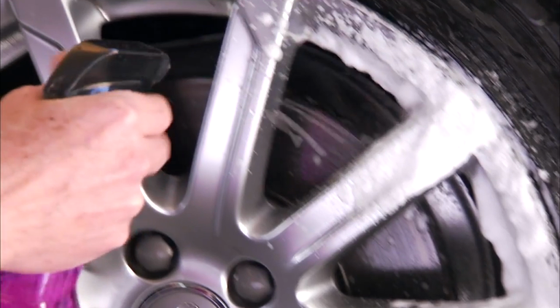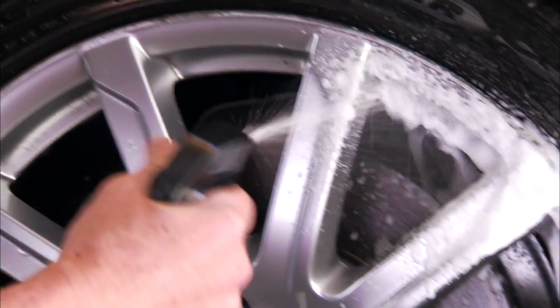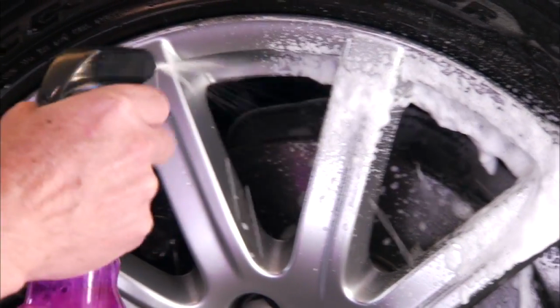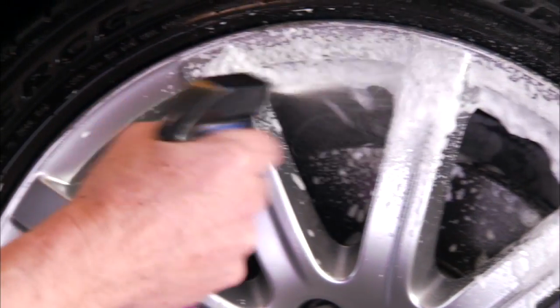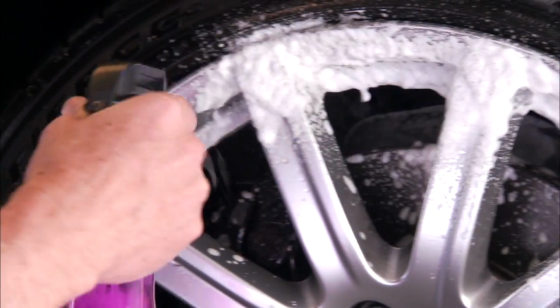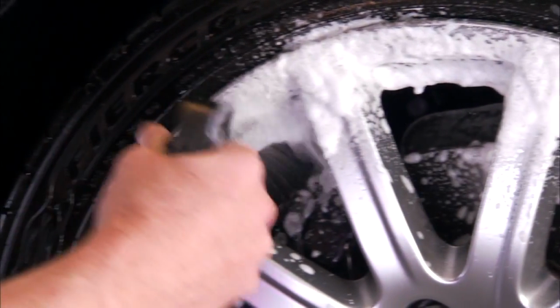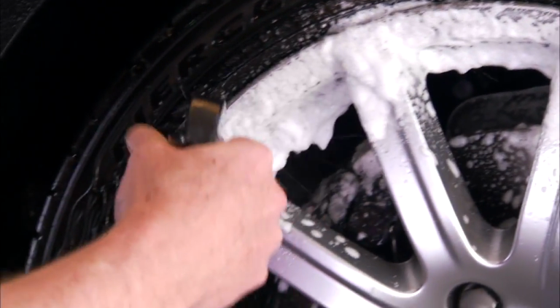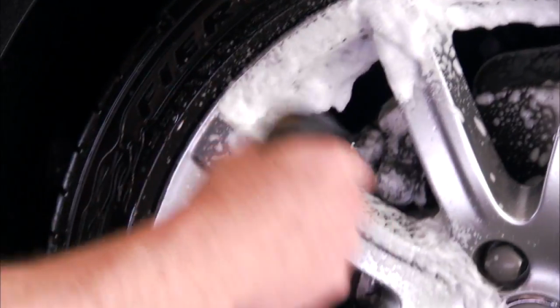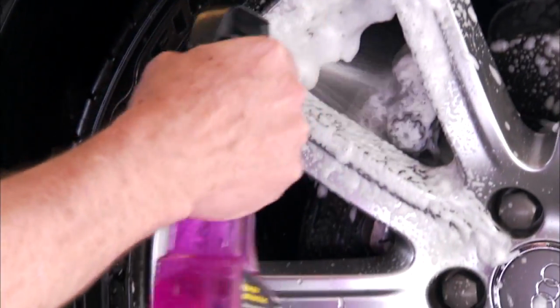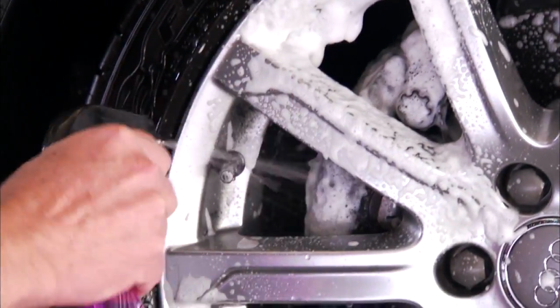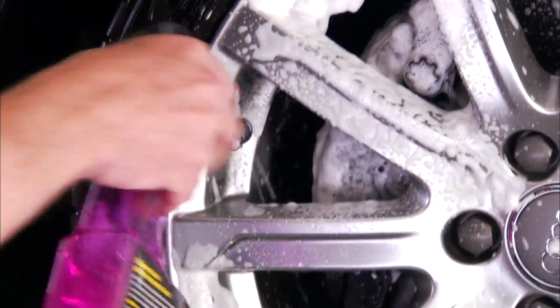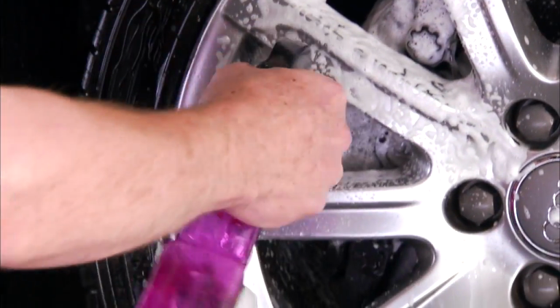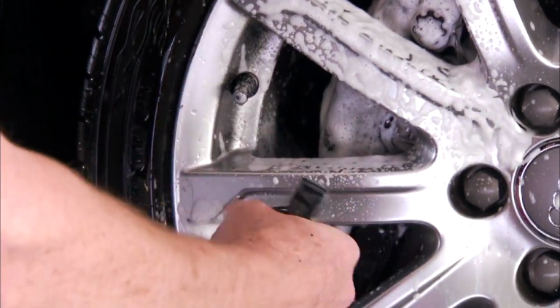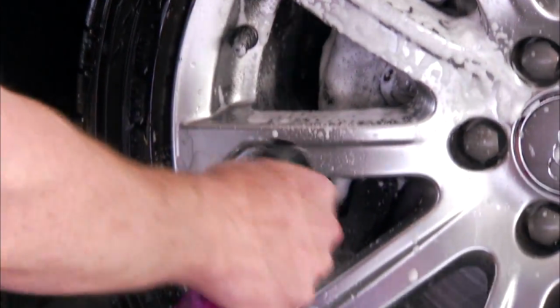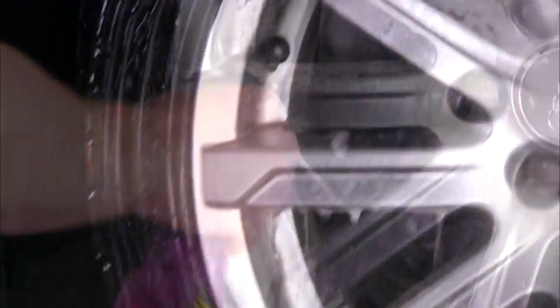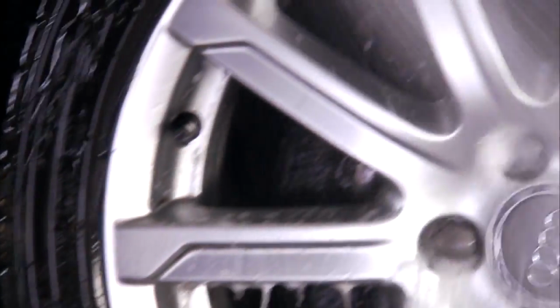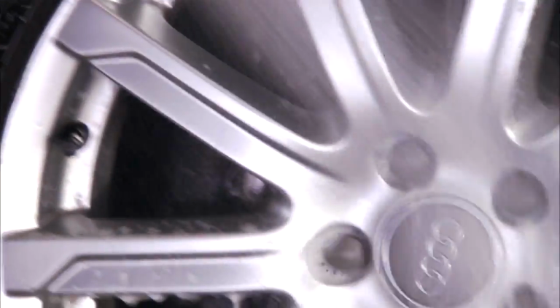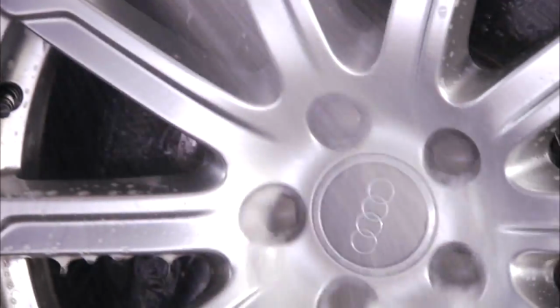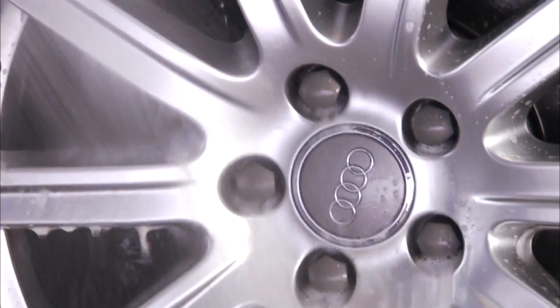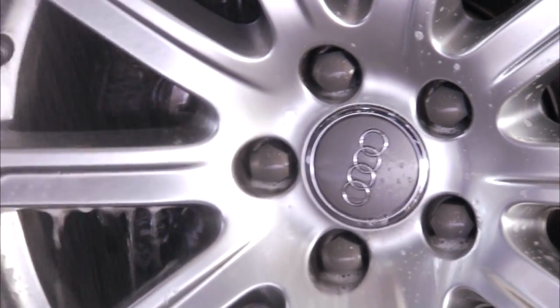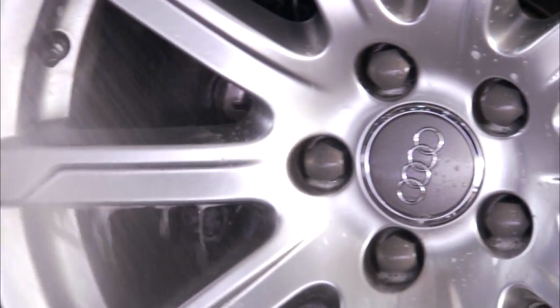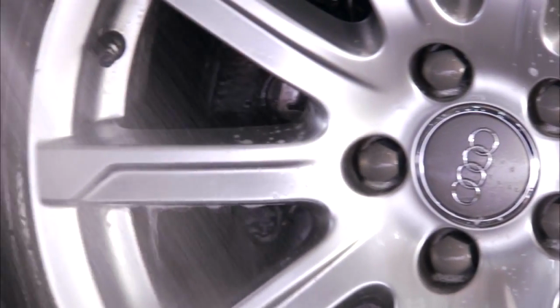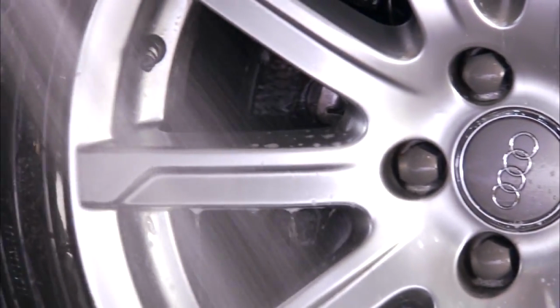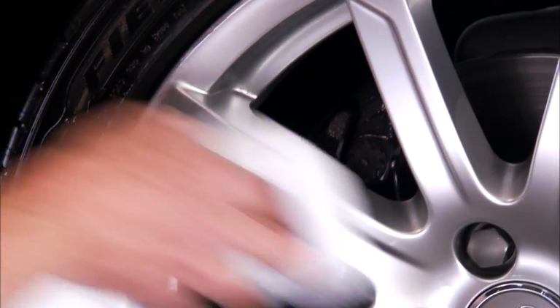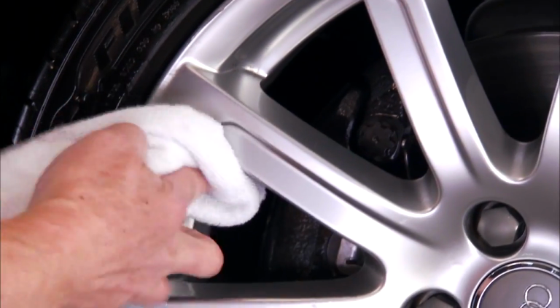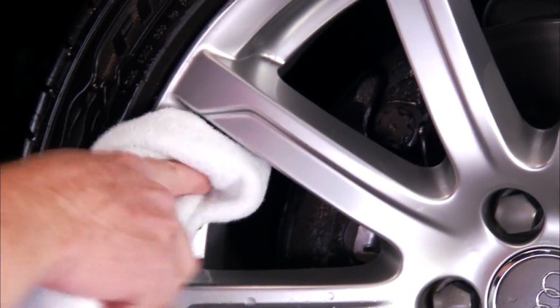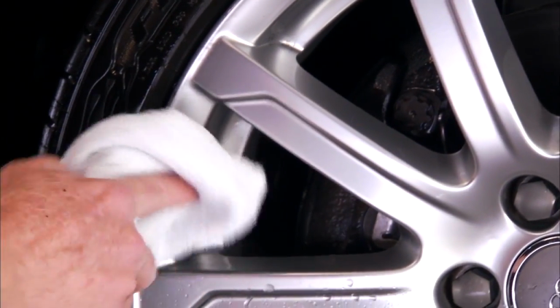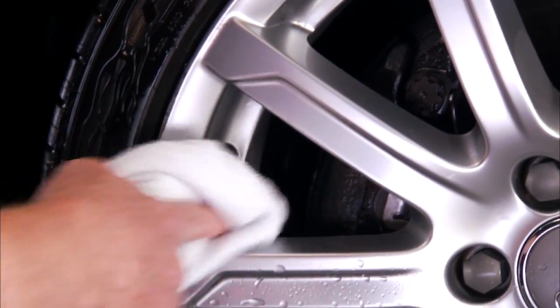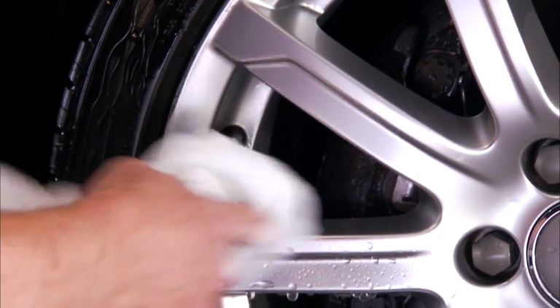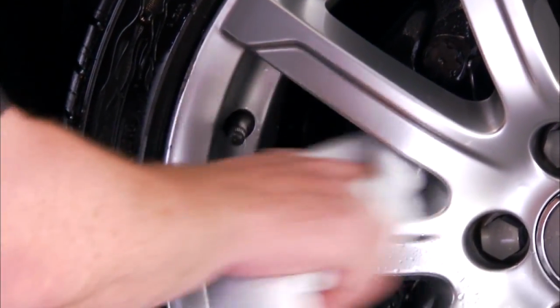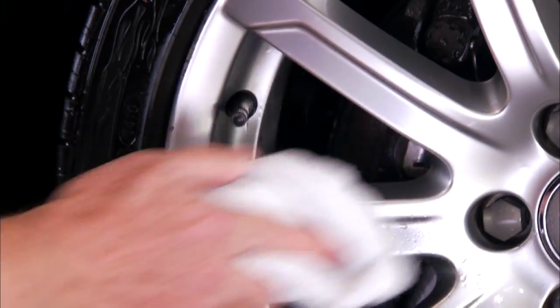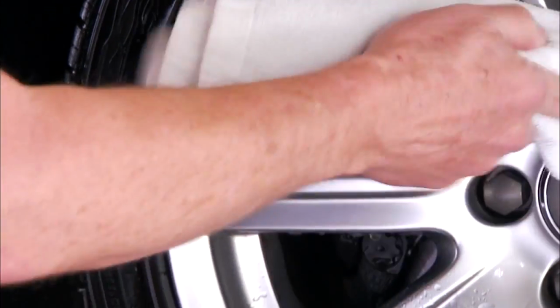Before applying Hot Rims Brake Dust Barrier, clean your wheels thoroughly using the appropriate Meguiar's Wheel Cleaner. Since any remaining dirt or water could get trapped underneath the coating, make sure to completely dry your wheels before applying the product.